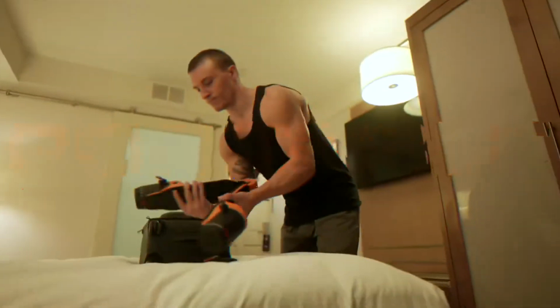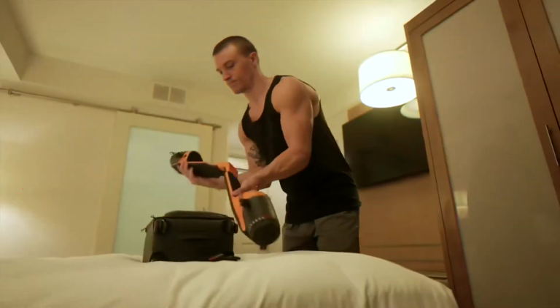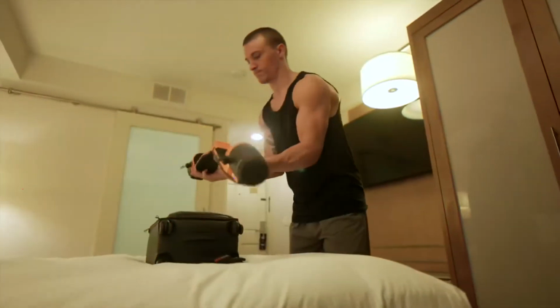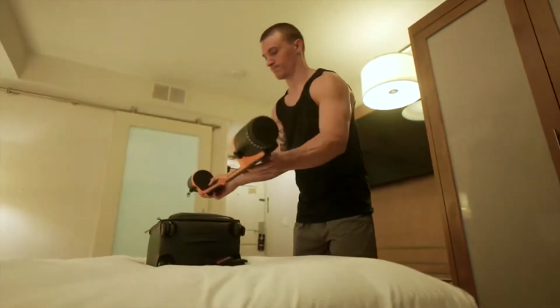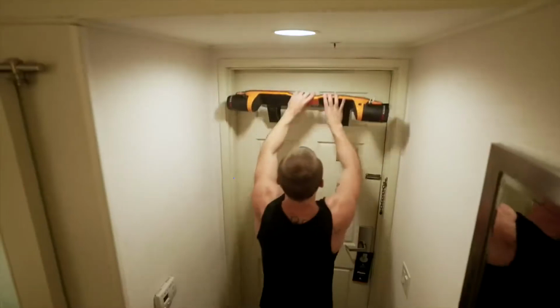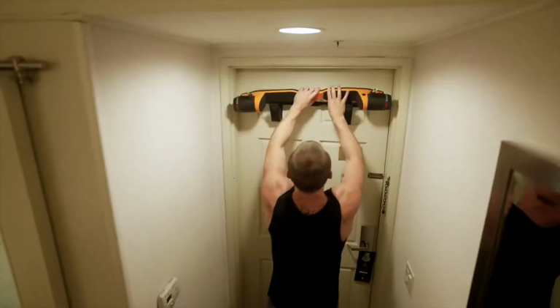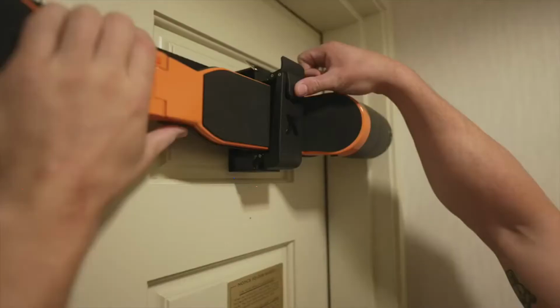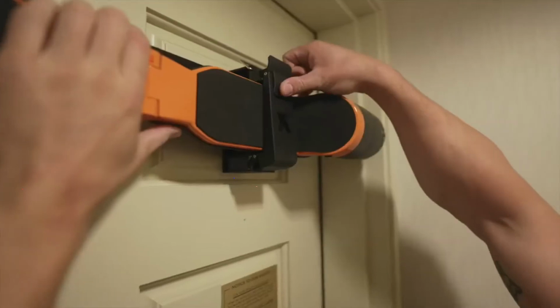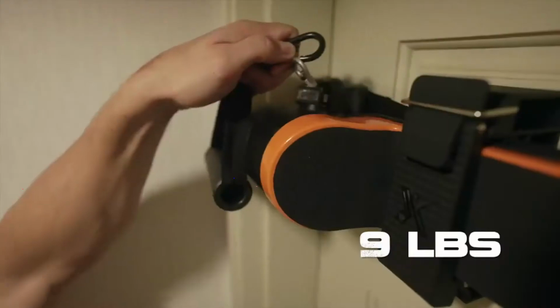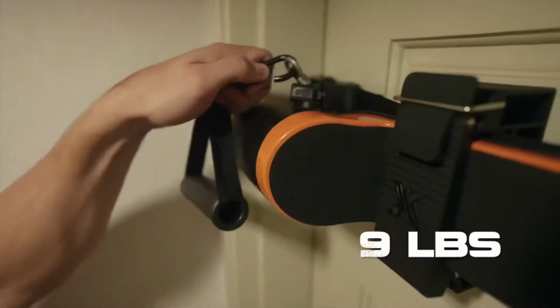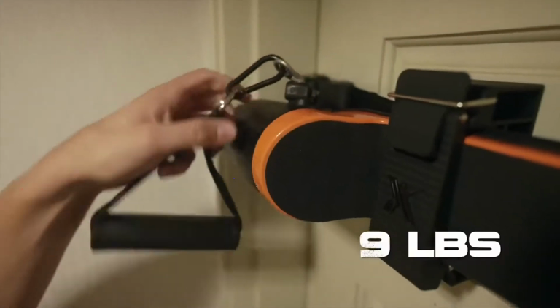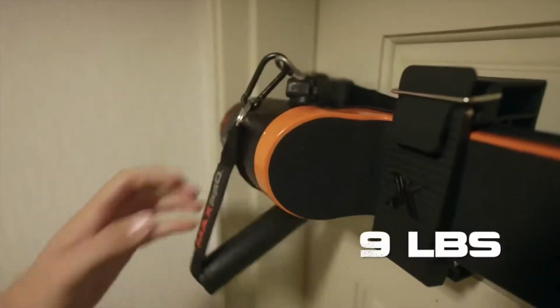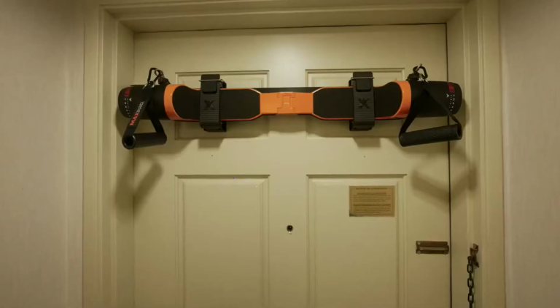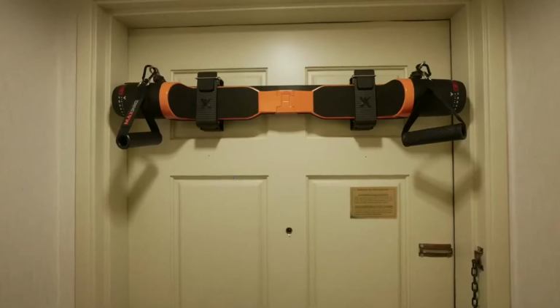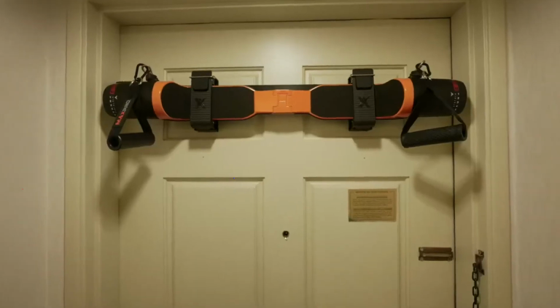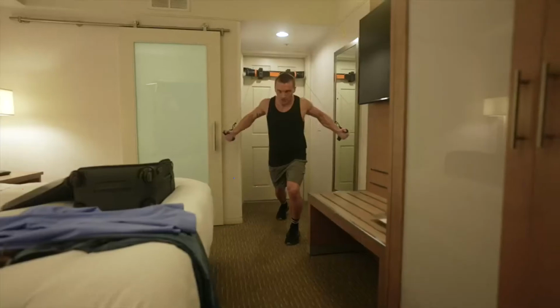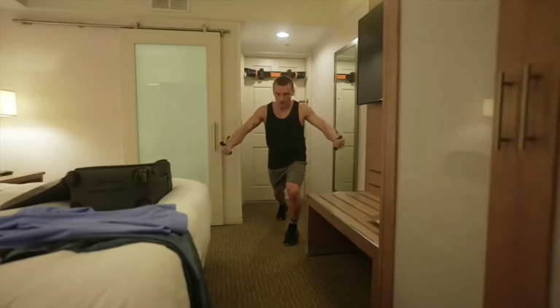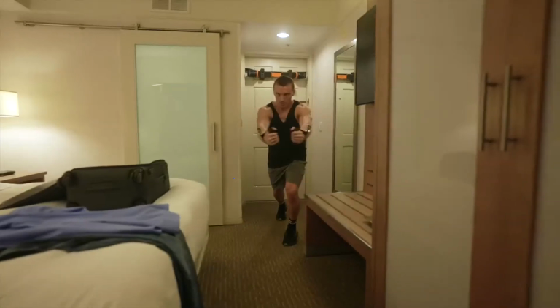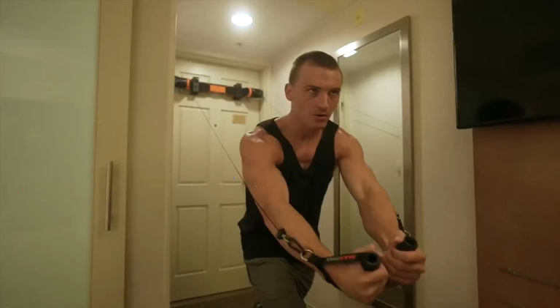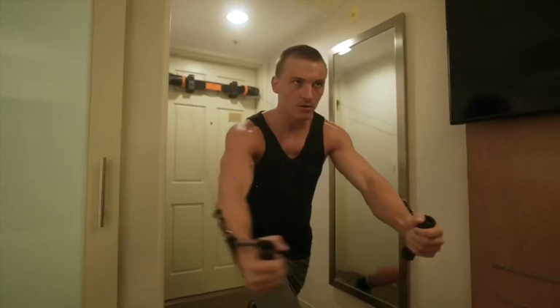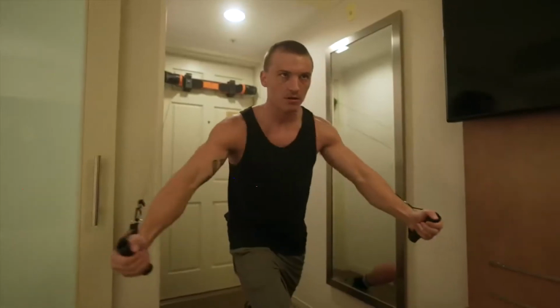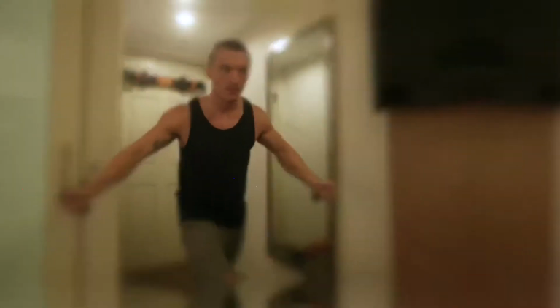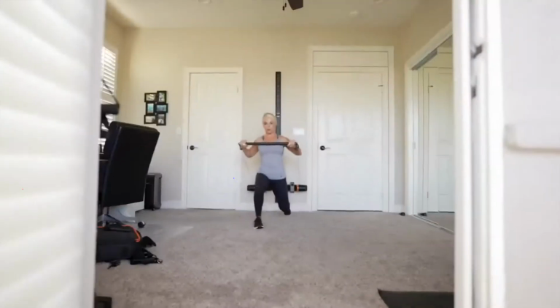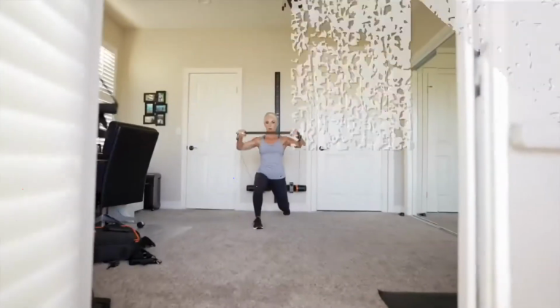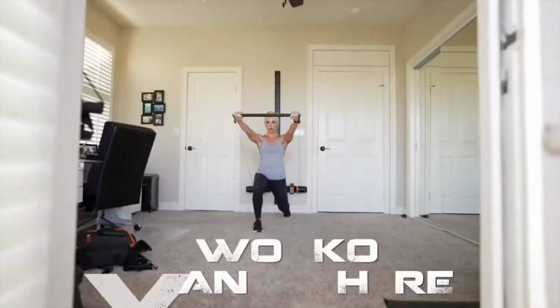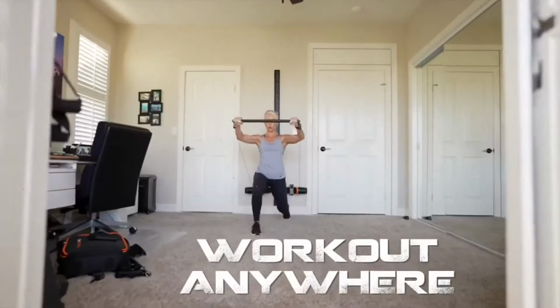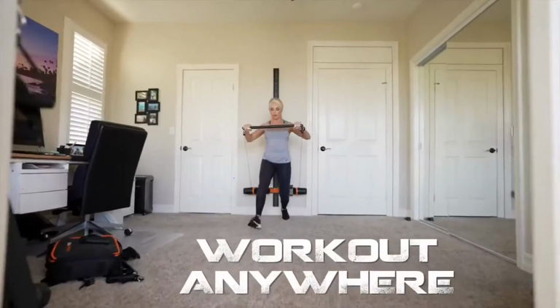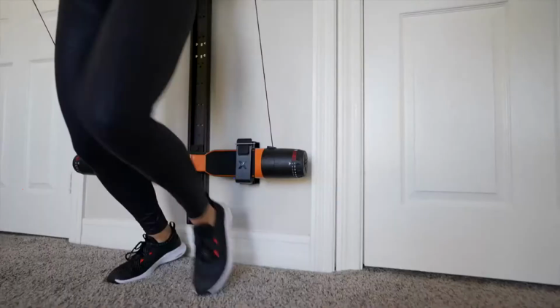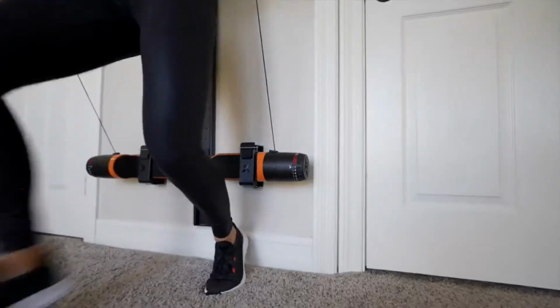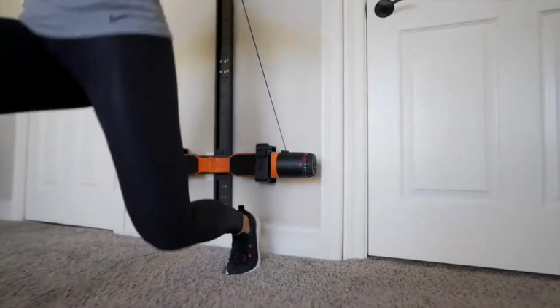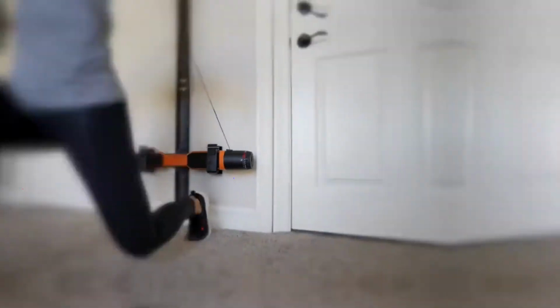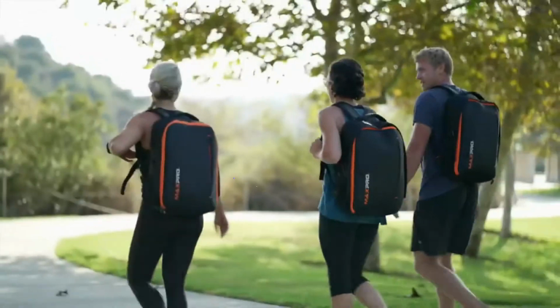Made of aerospace grade aluminum alloy and weighing only 9 pounds, the Max Pro is ultra lightweight and portable. Use your Max Pro in any room of your home or on the go.